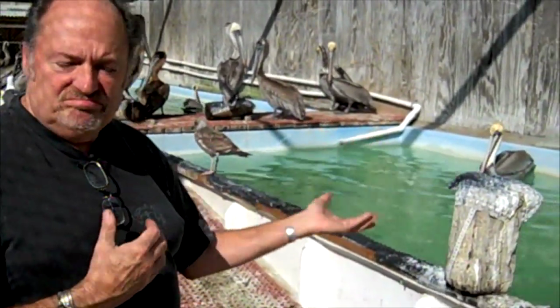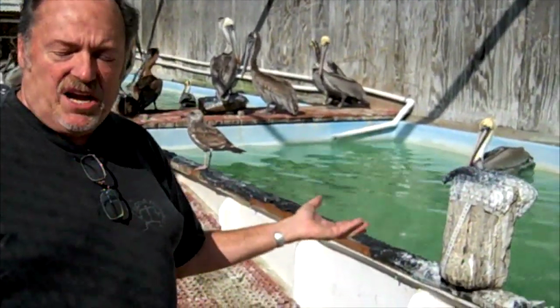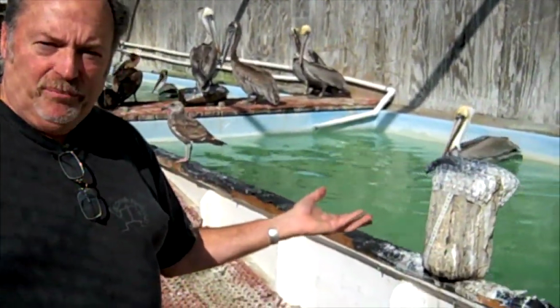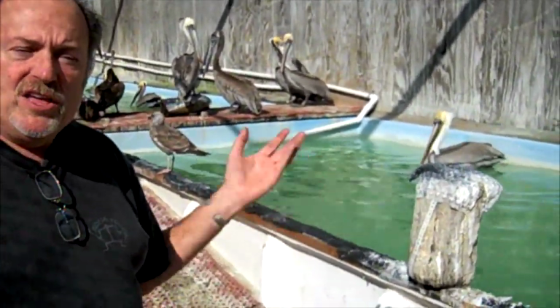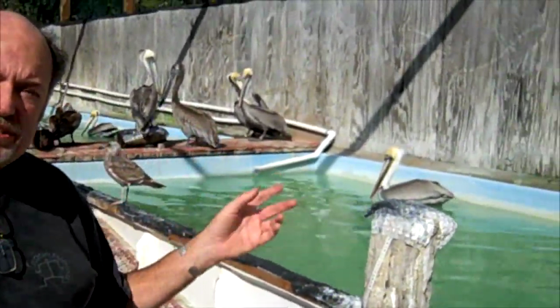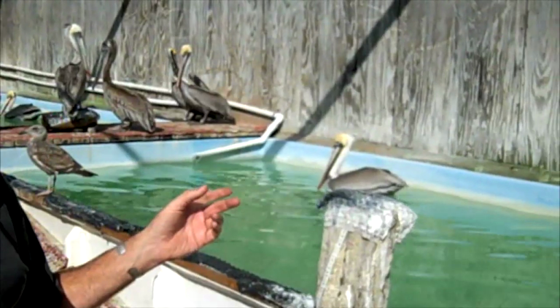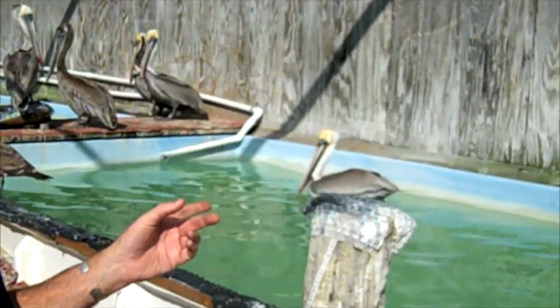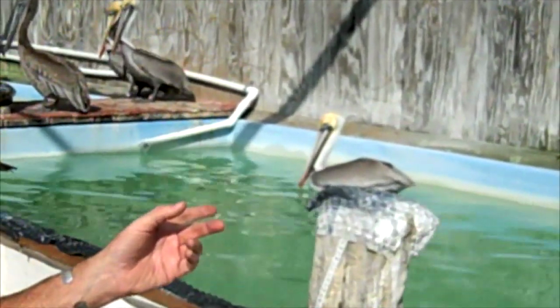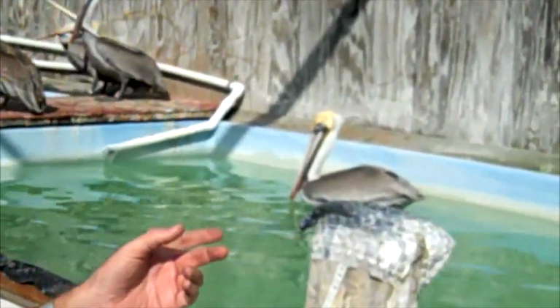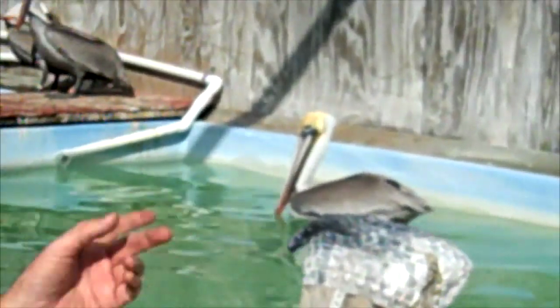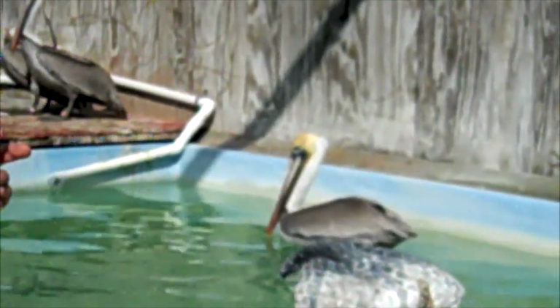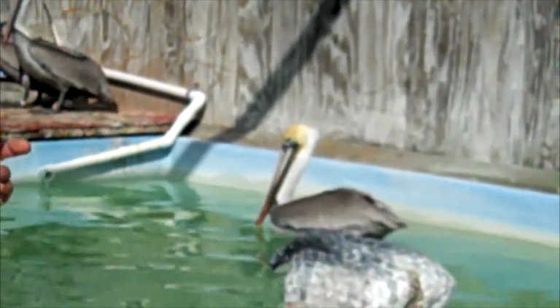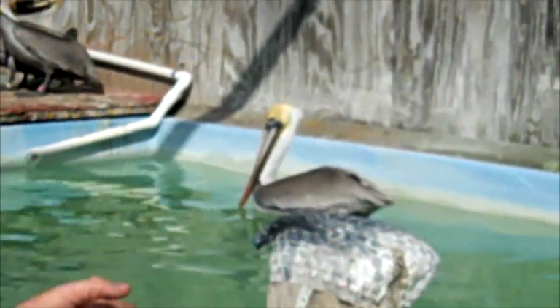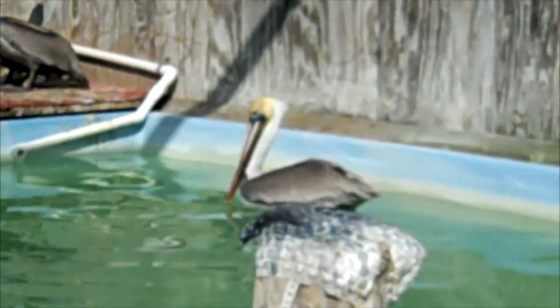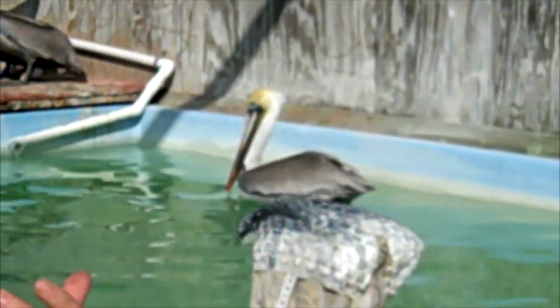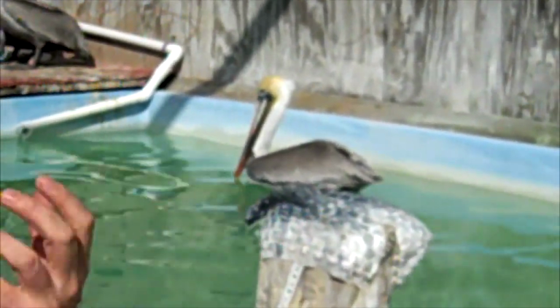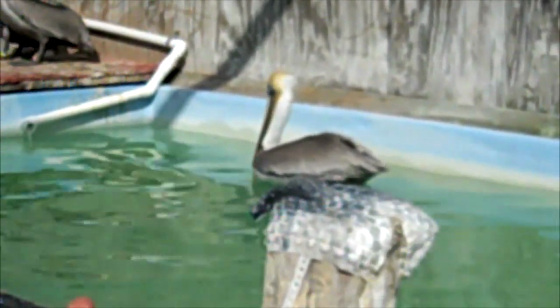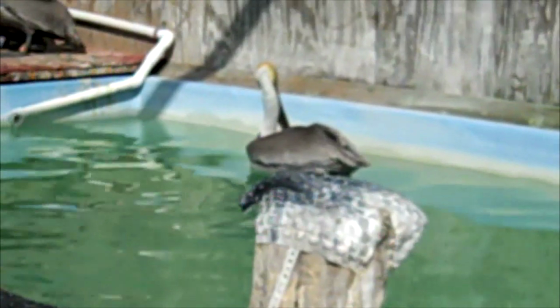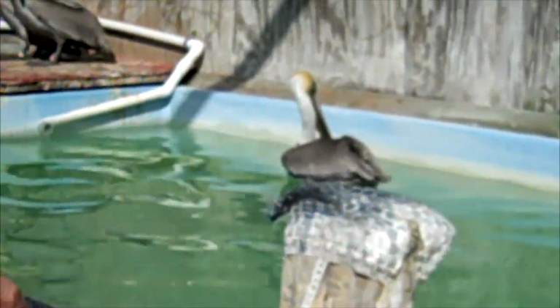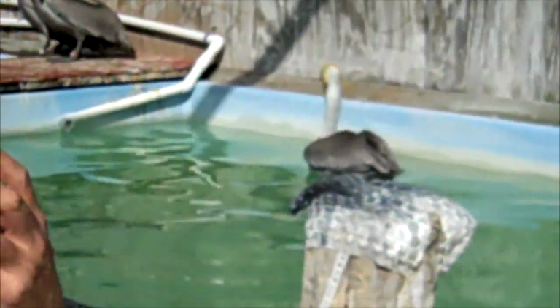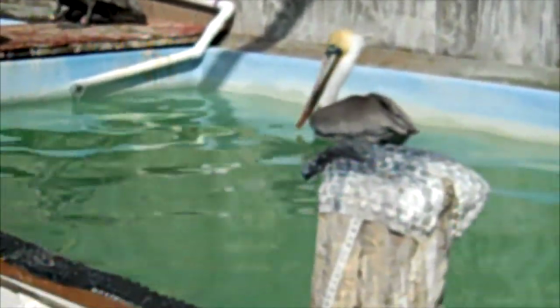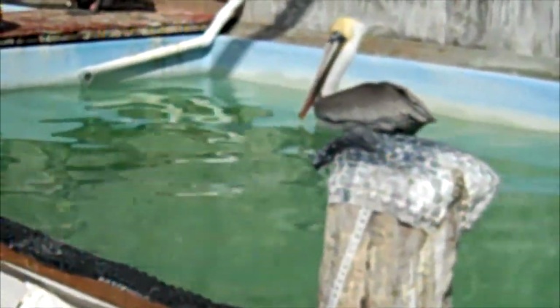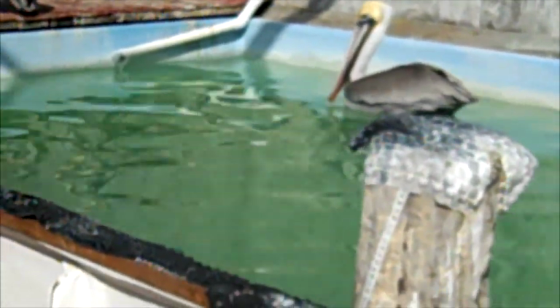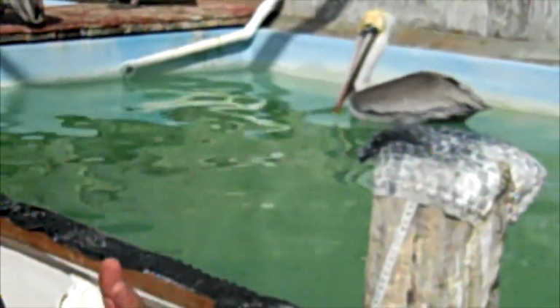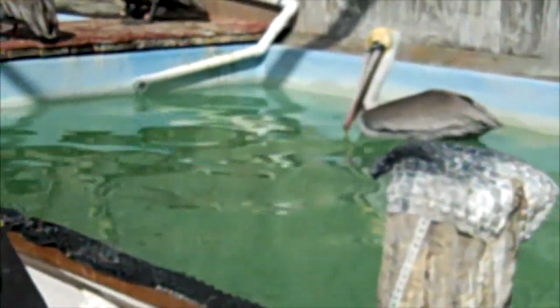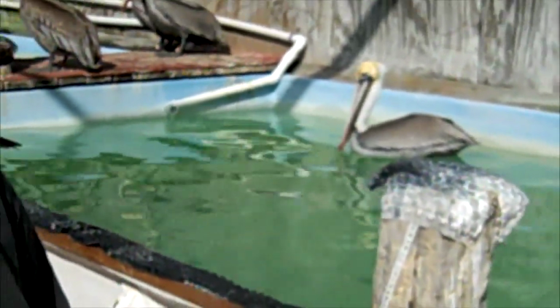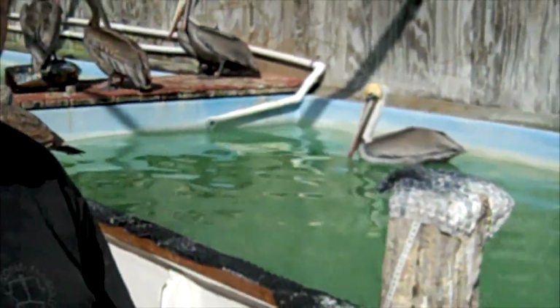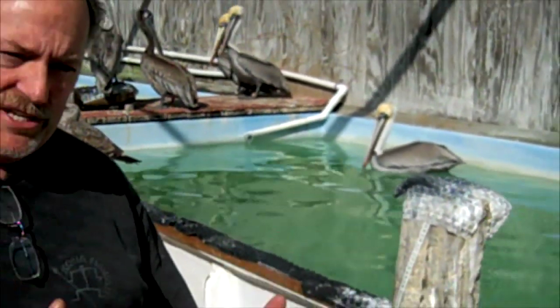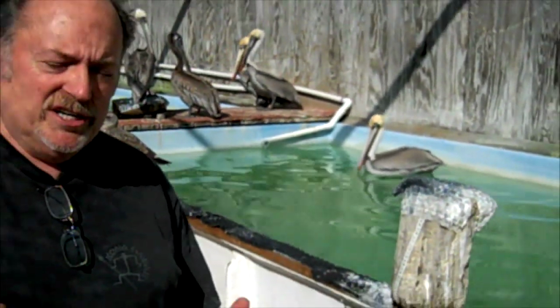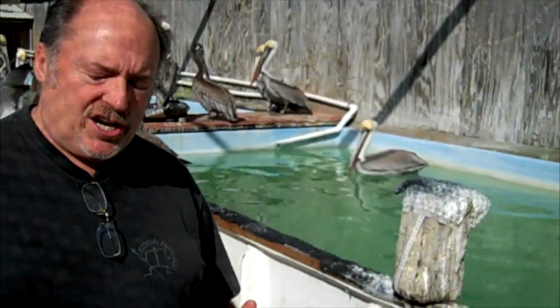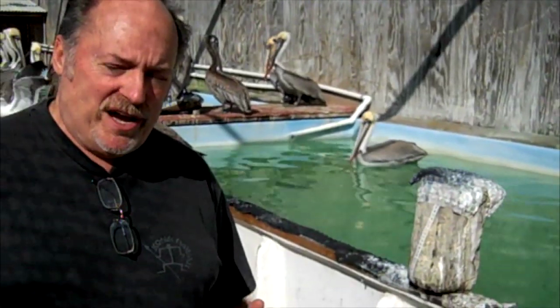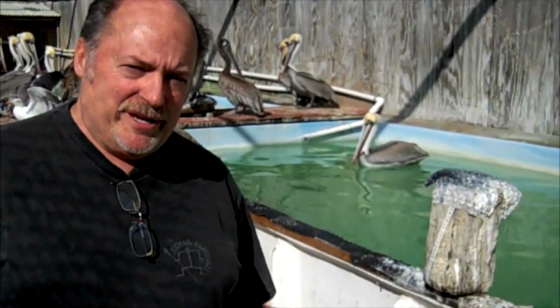The ones that are not waterproof get in the water and float for a while, but then they start going down. If their wings get wet, they have real trouble getting out of the water because of the weight they have to pull out. That's when they start succumbing to hypothermia.